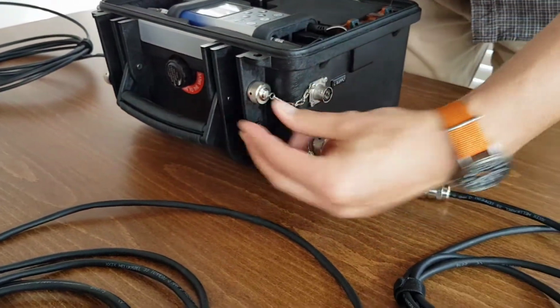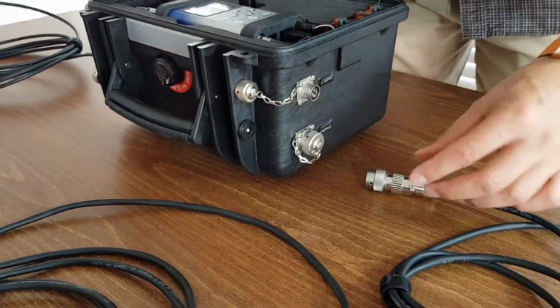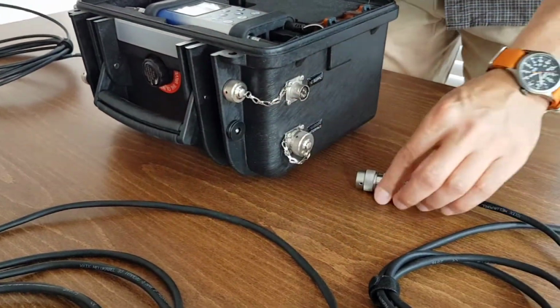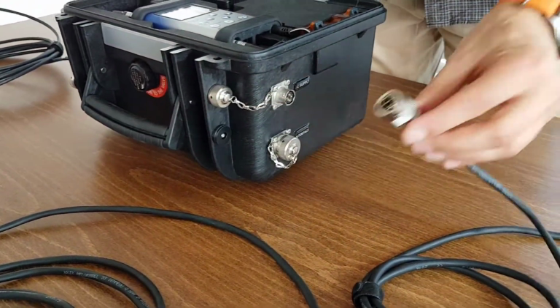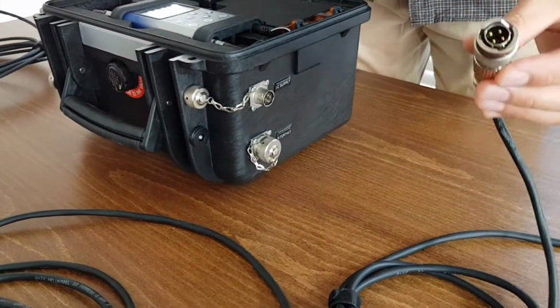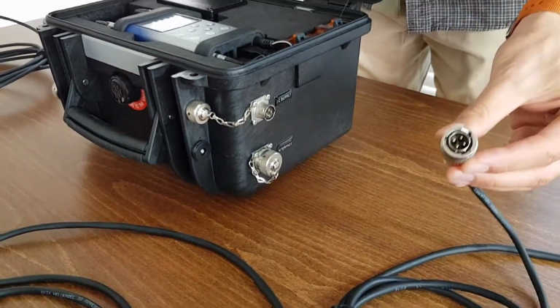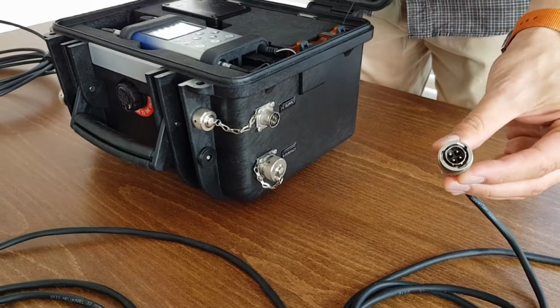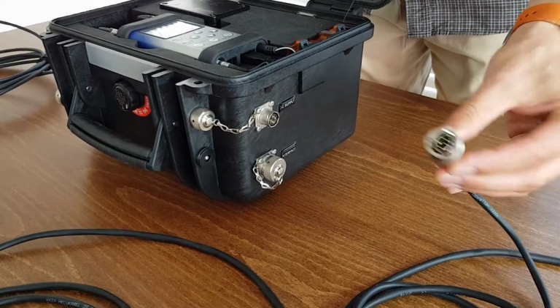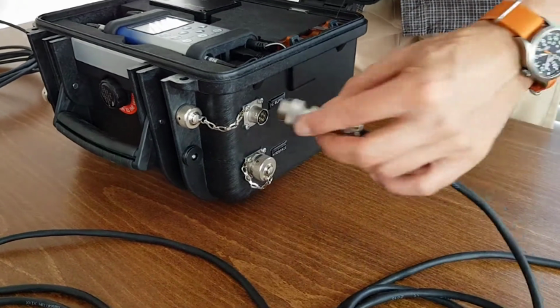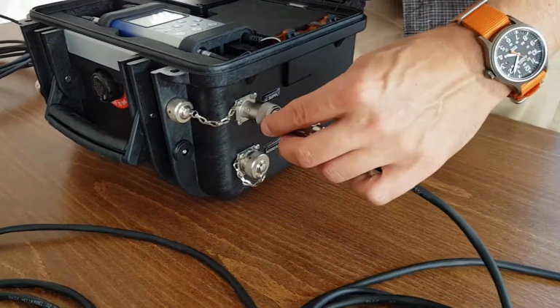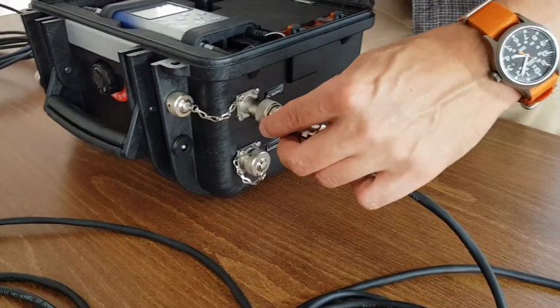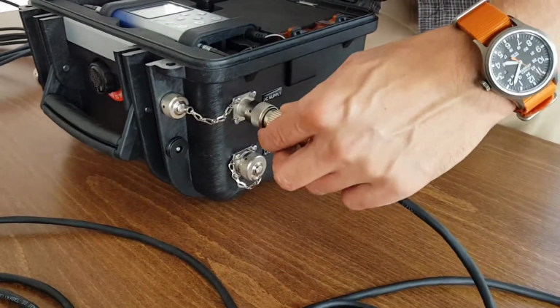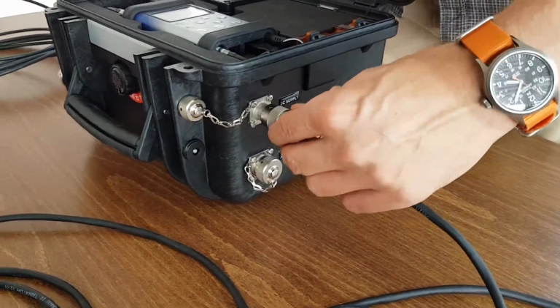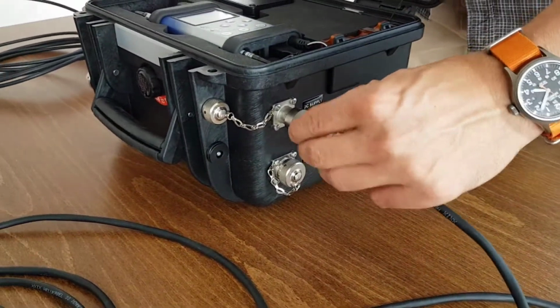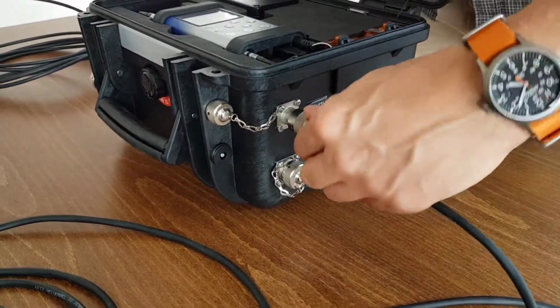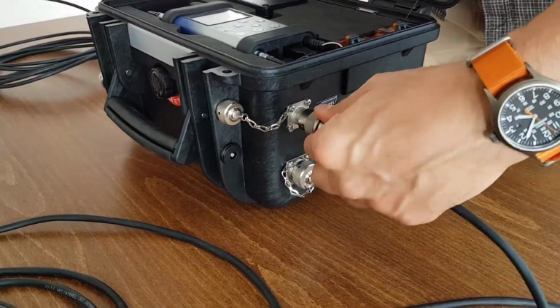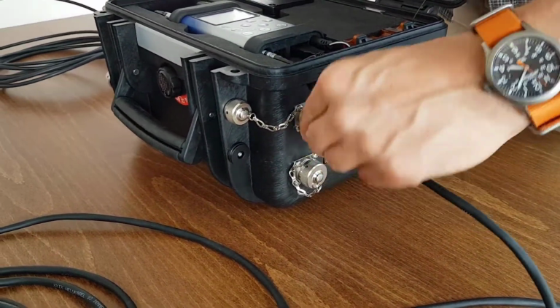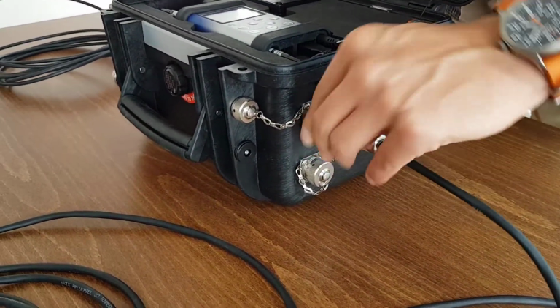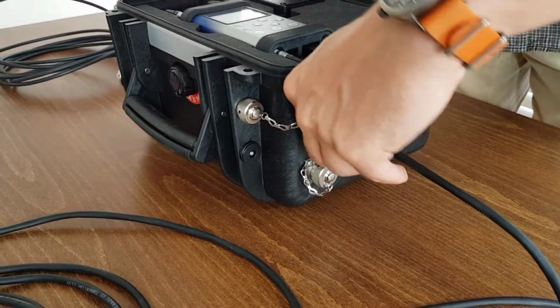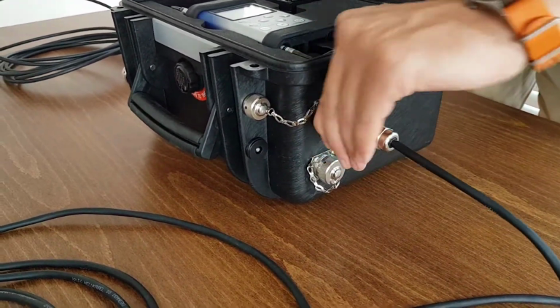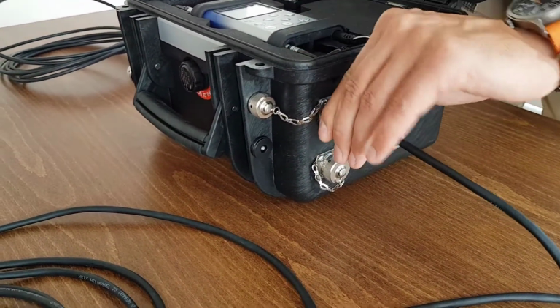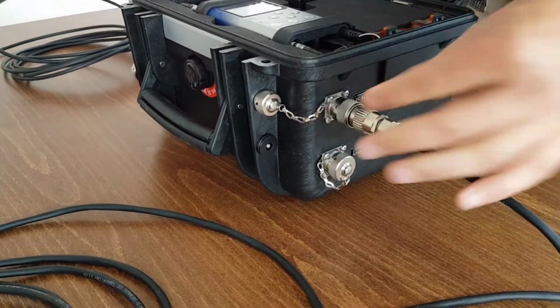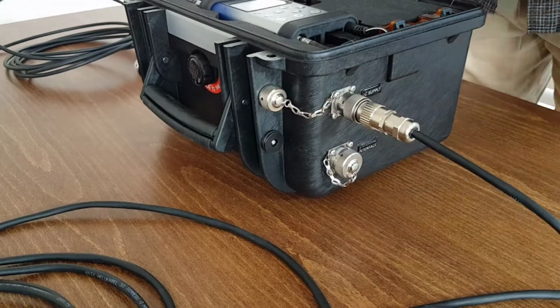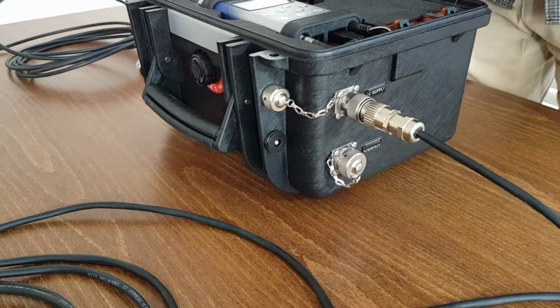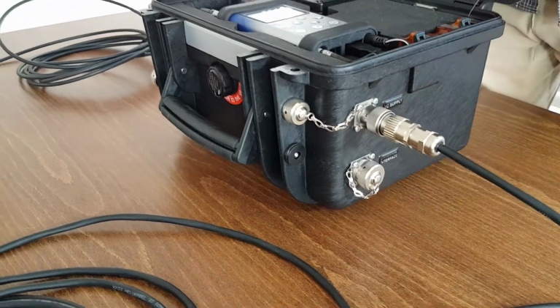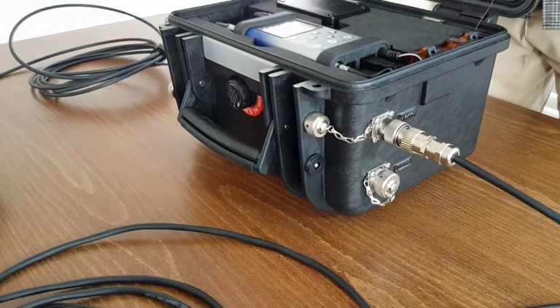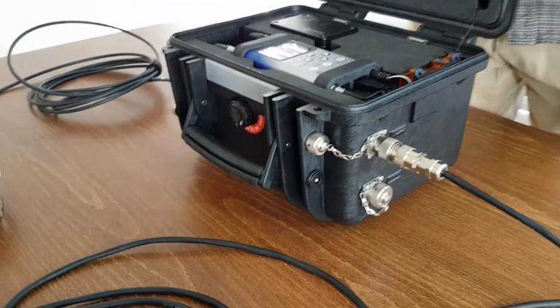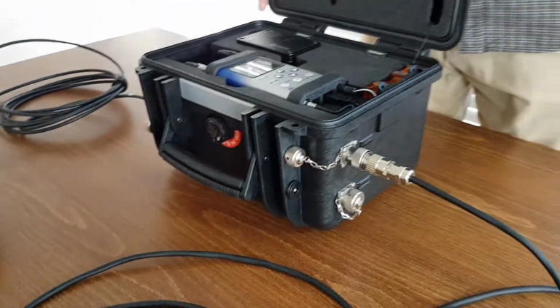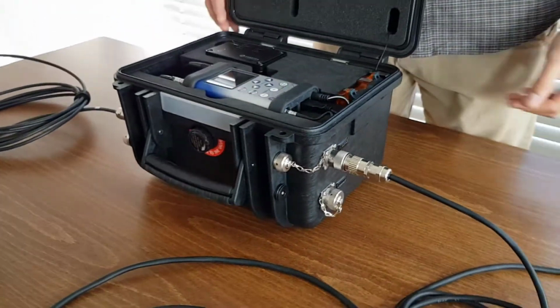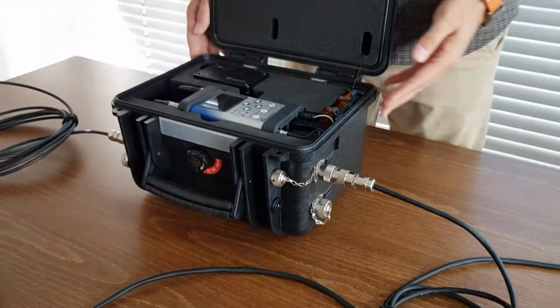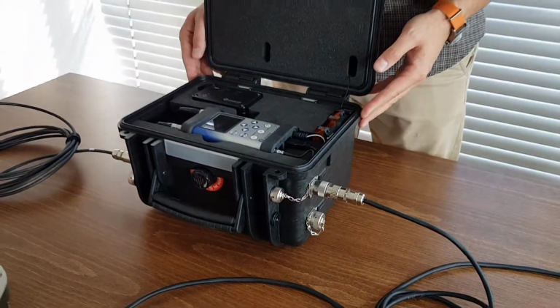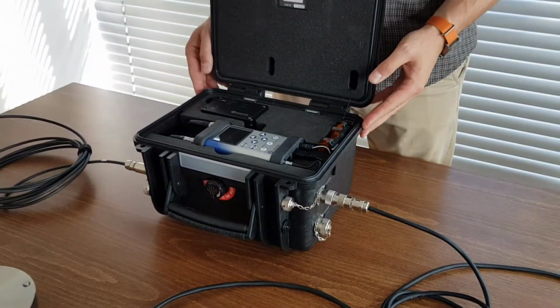To disconnect the cables, push the connector towards the station and turn it counter-clockwise. New connectors require more force, so using a closed hand is more effective than using just fingers.